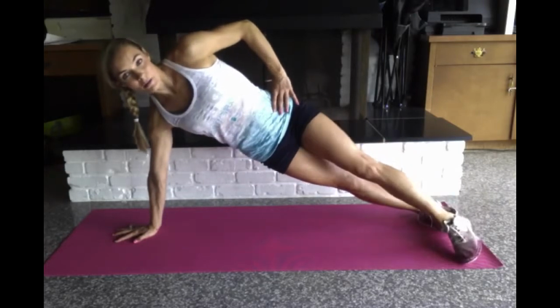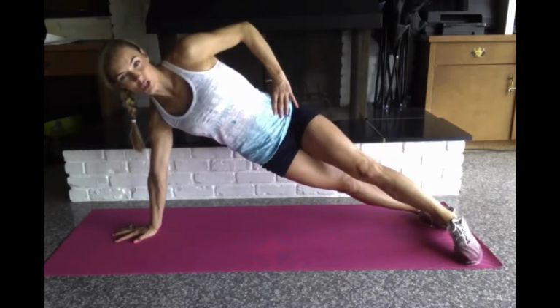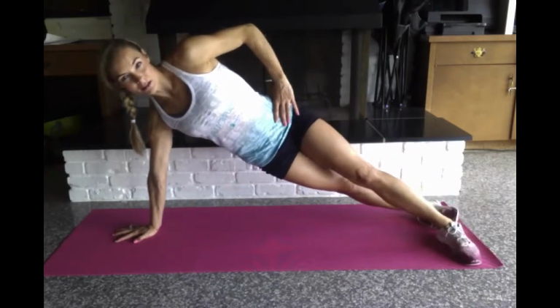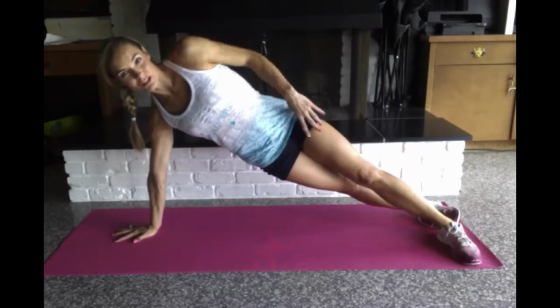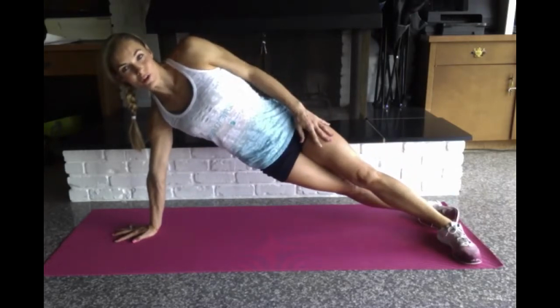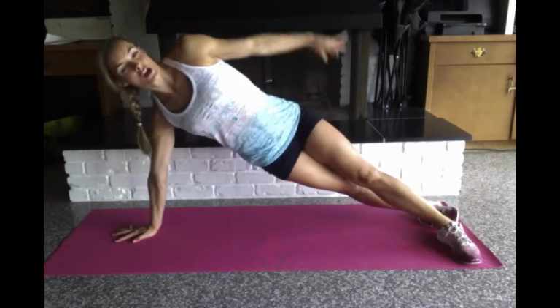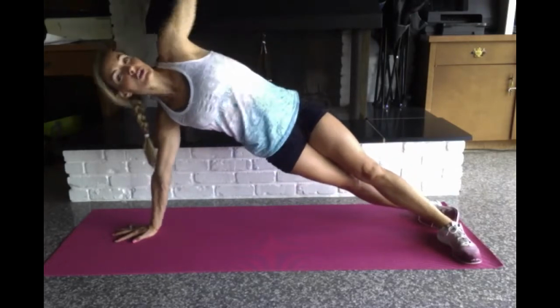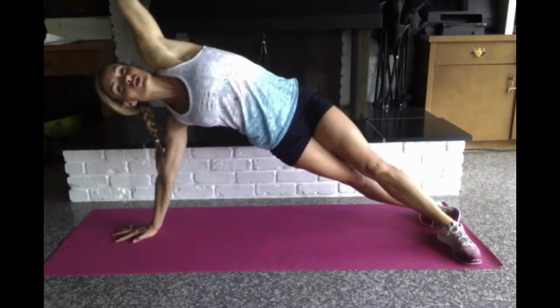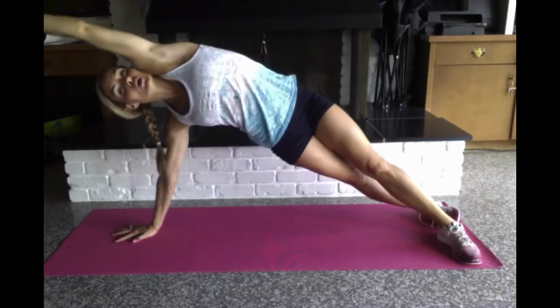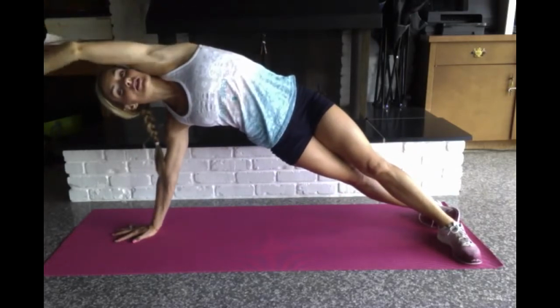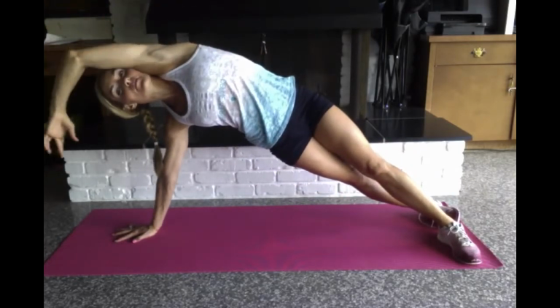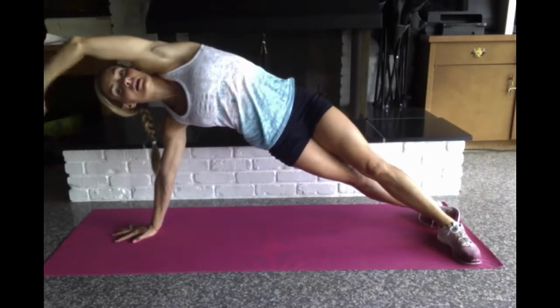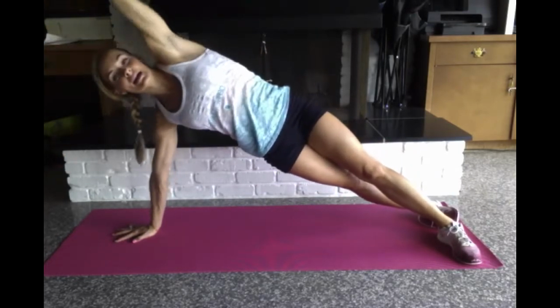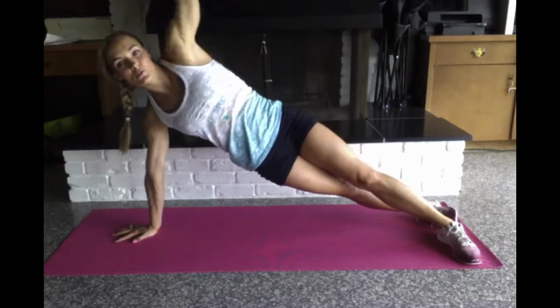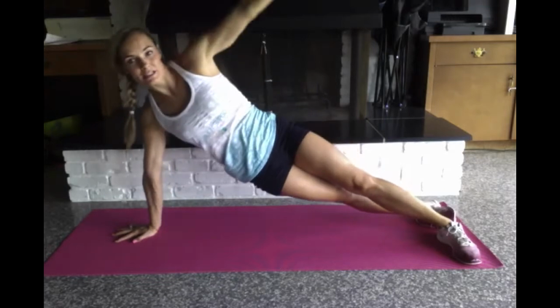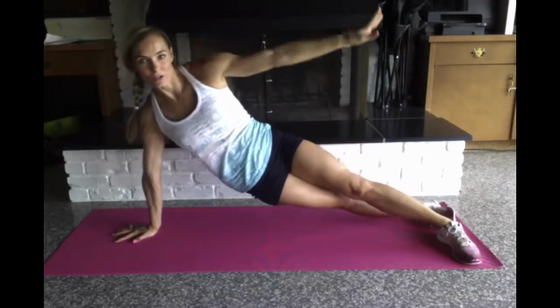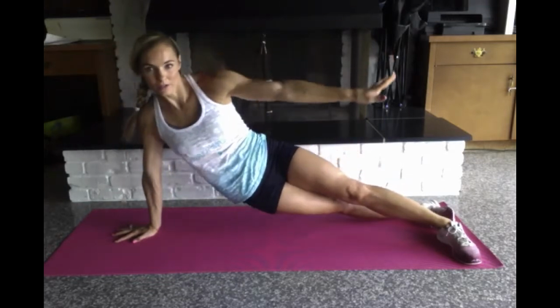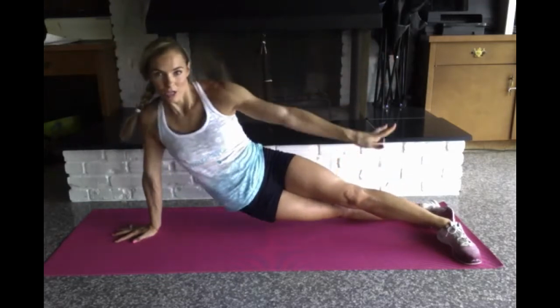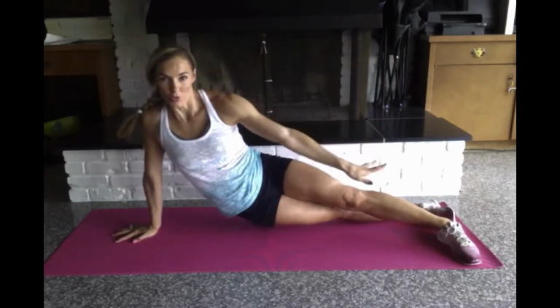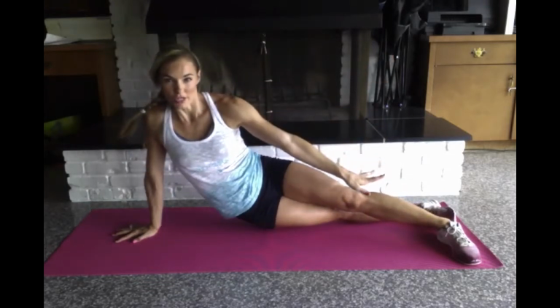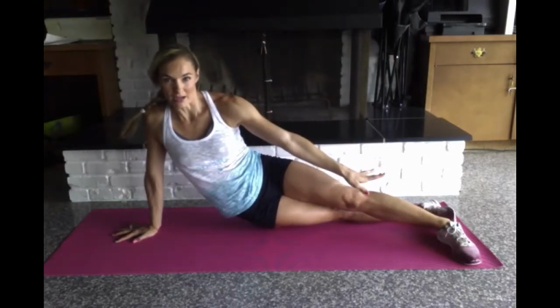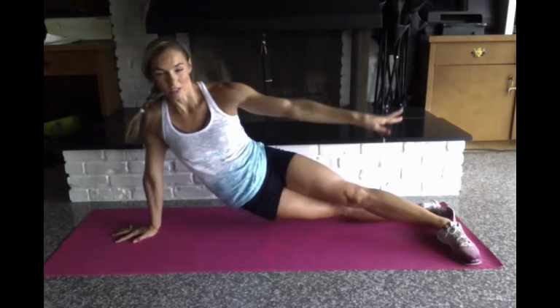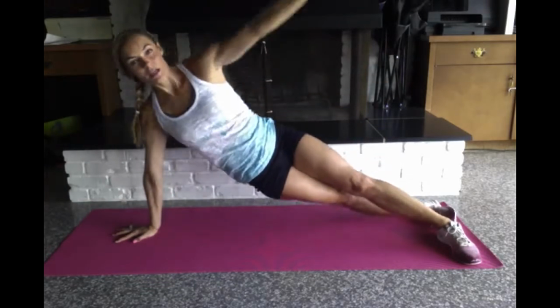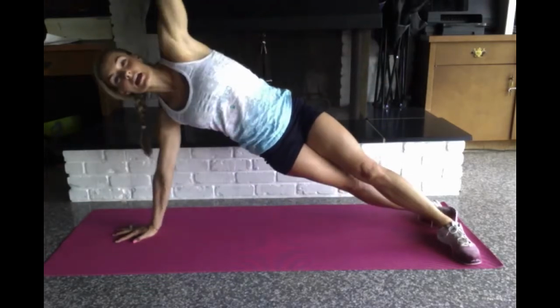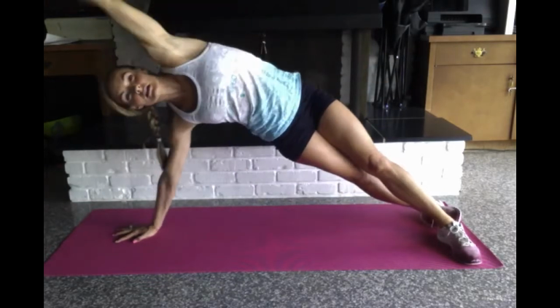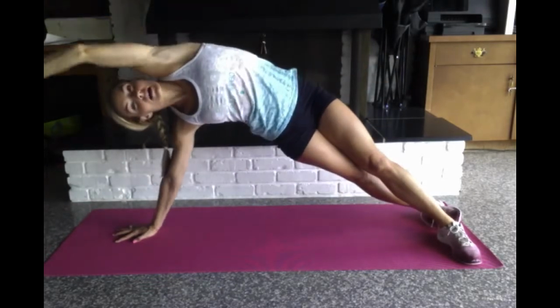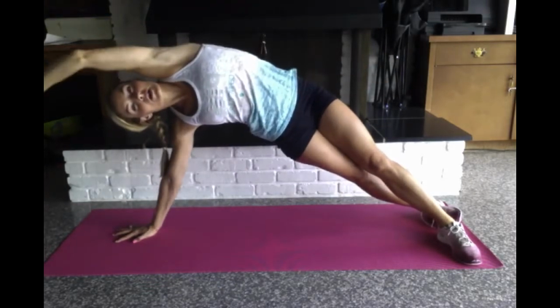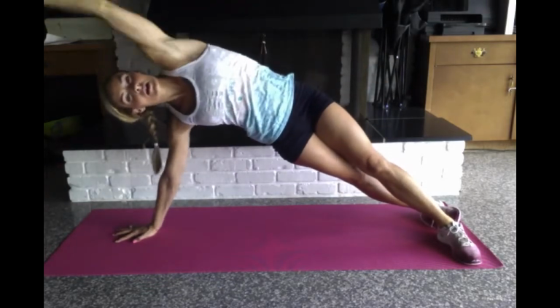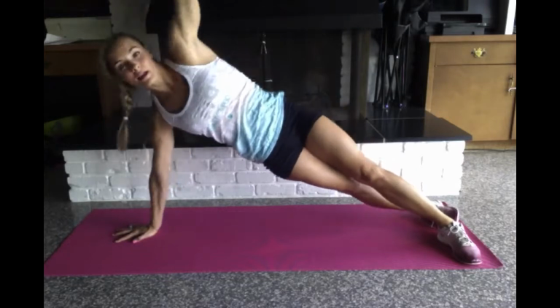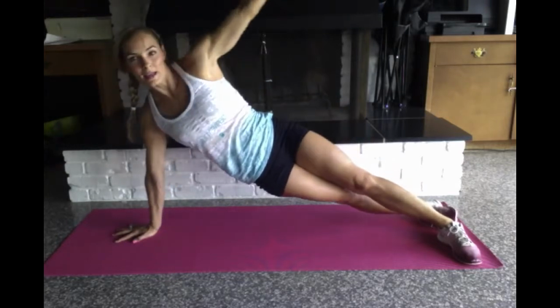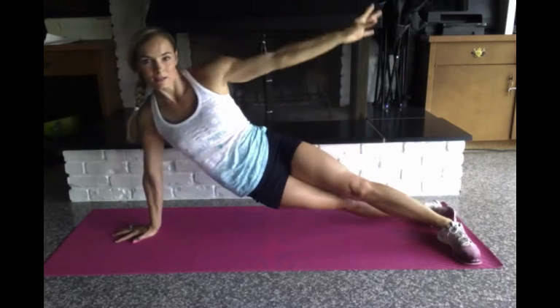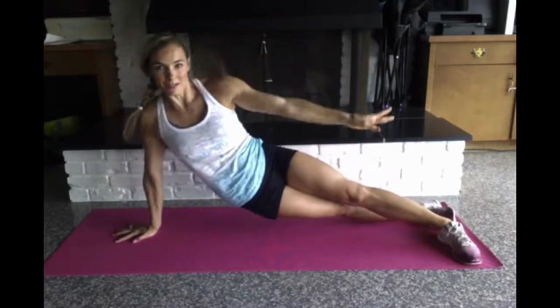I'm going to cross them for this move. Reach your arm over top and as you bring it down, lower your hip down and up and down.